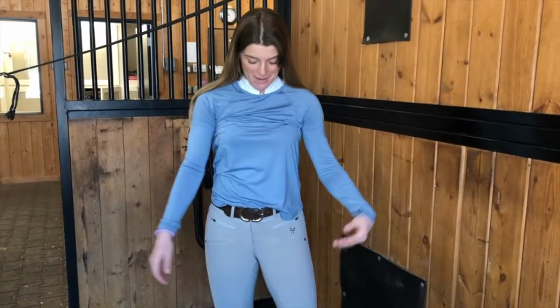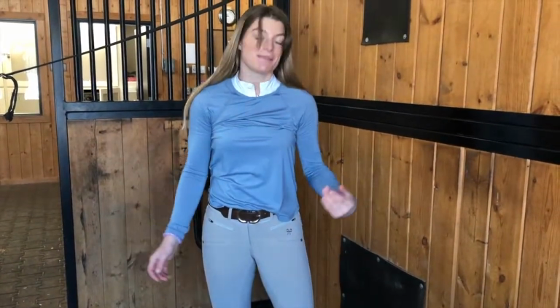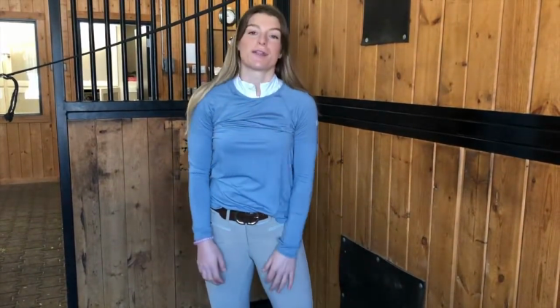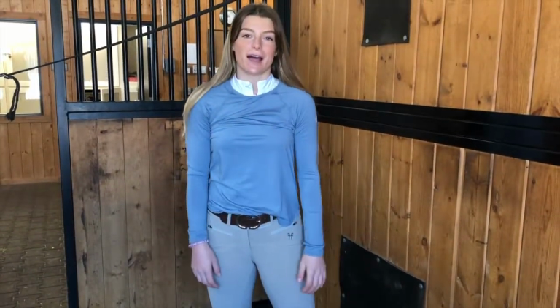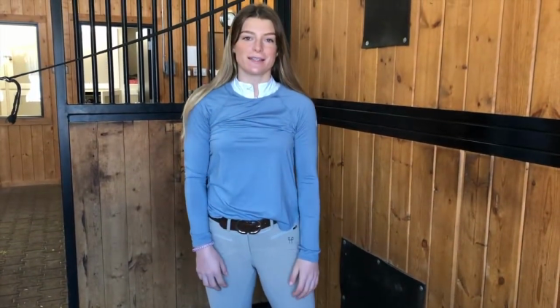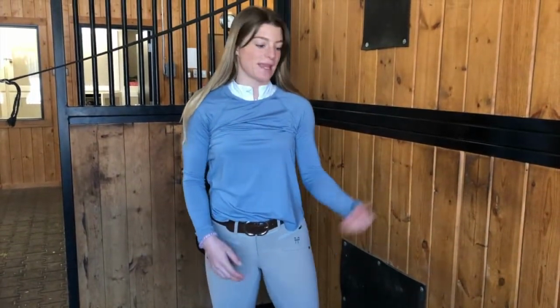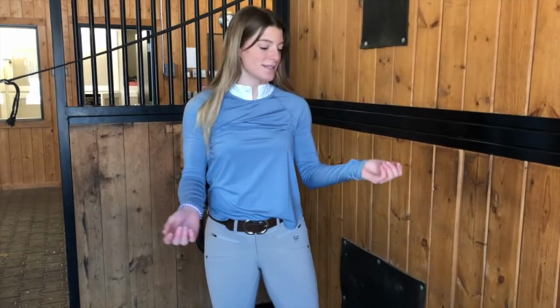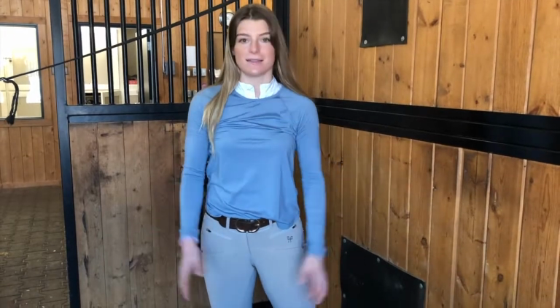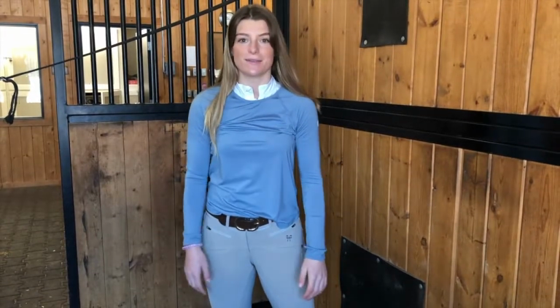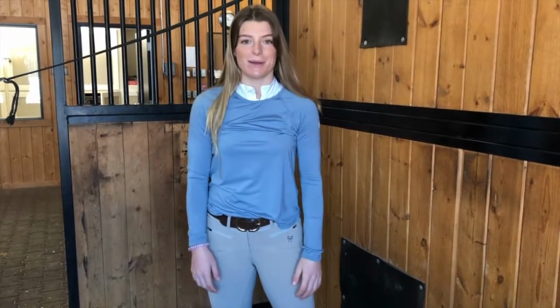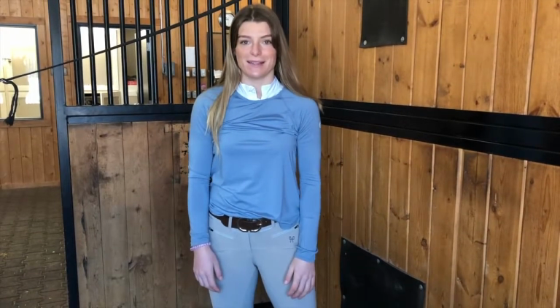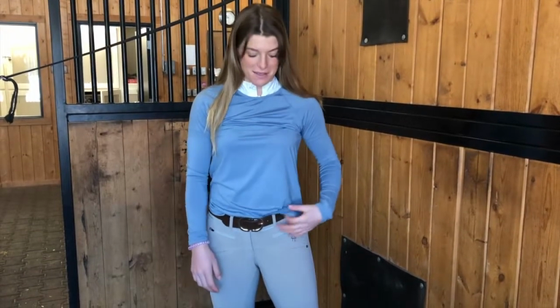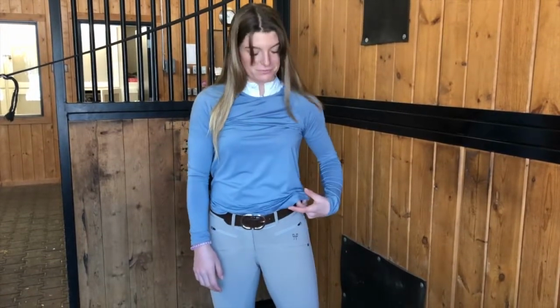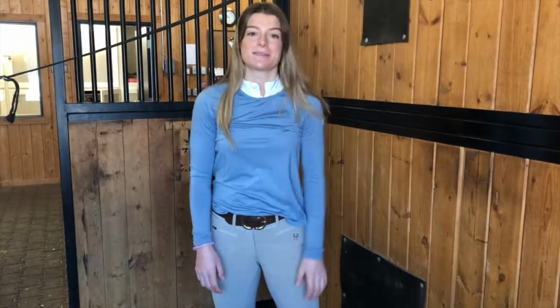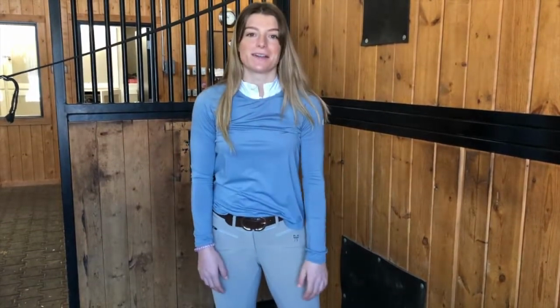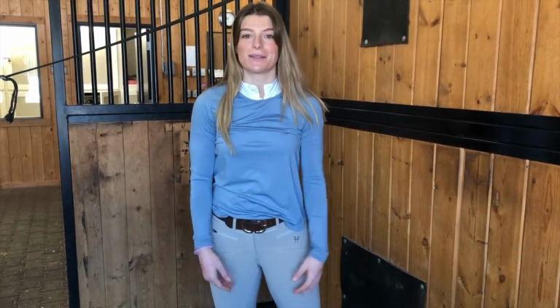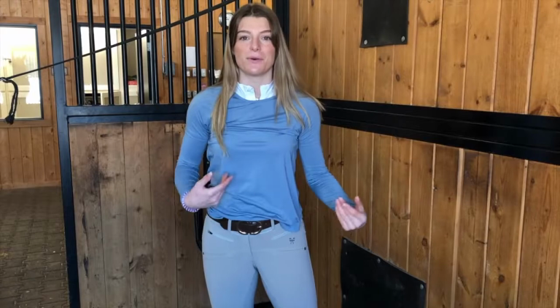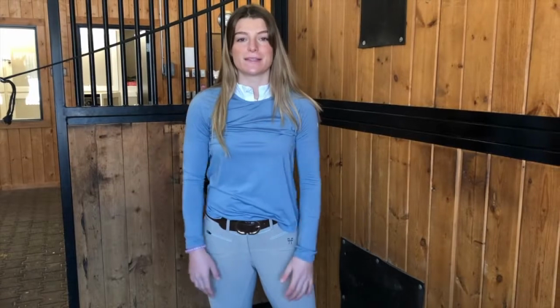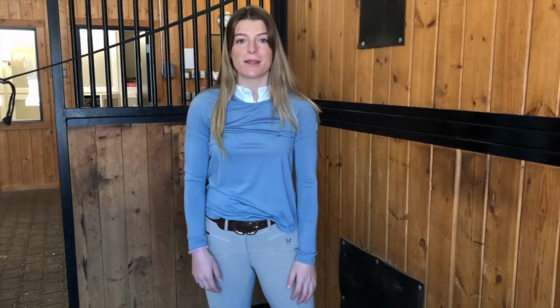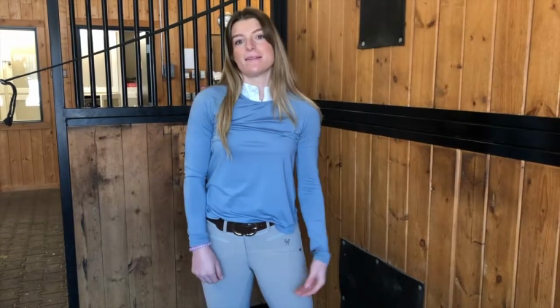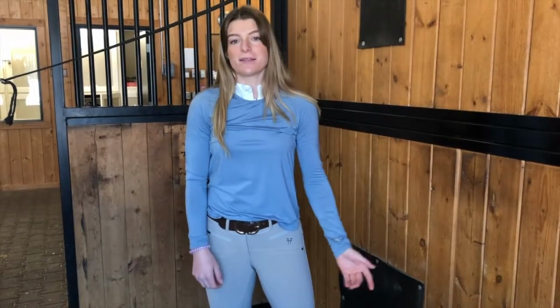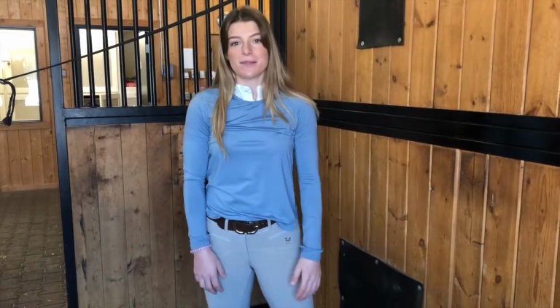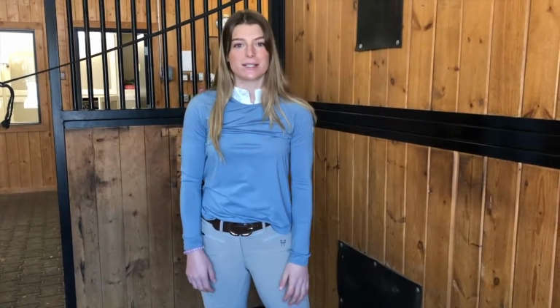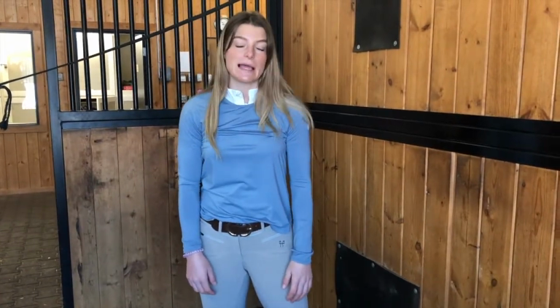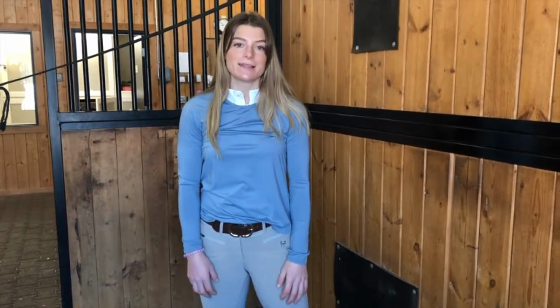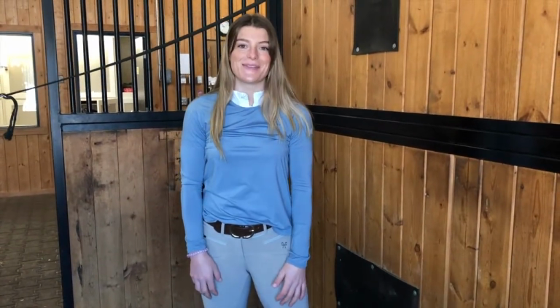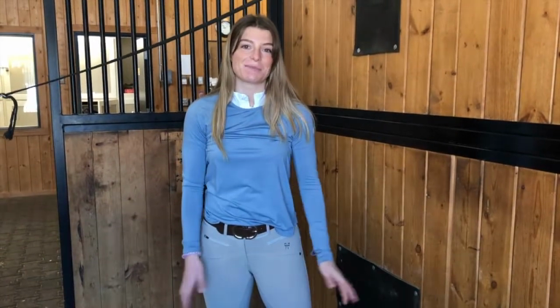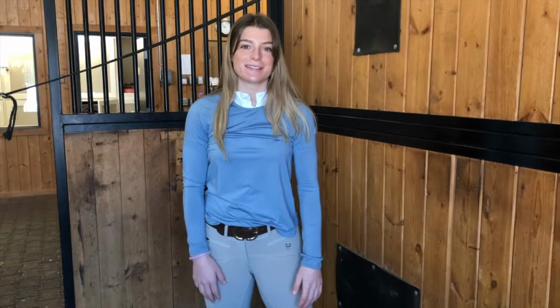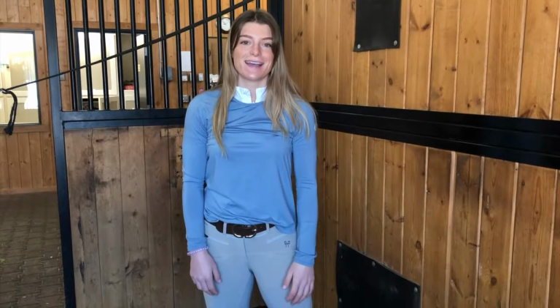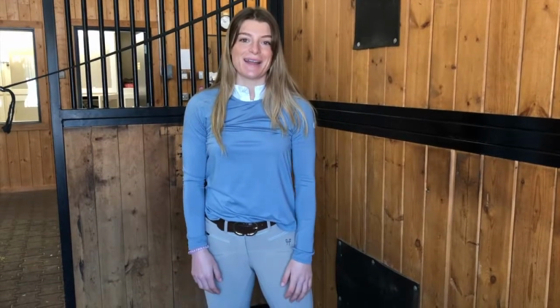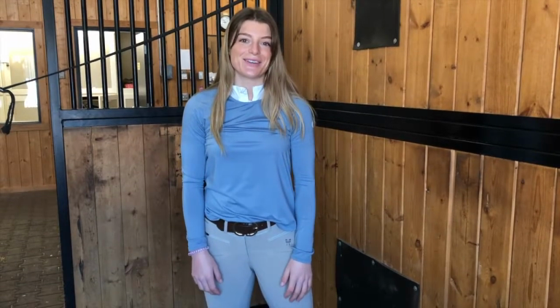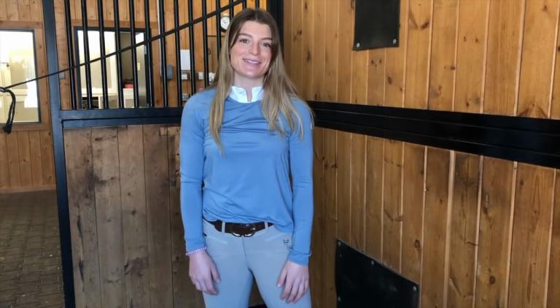It's available in four different colors and honestly there's nothing I don't like about it. It's really nice material, cool for the summer, and you can also wear it in the winter and layer it. I think it's a perfect item for equestrians.